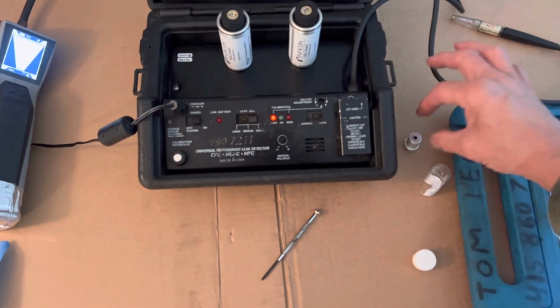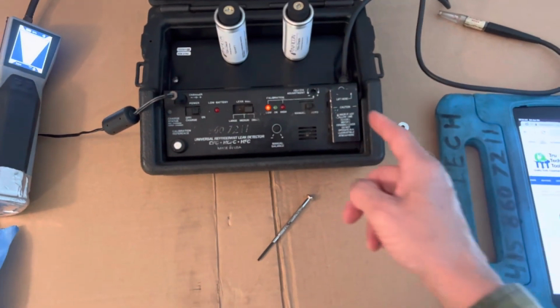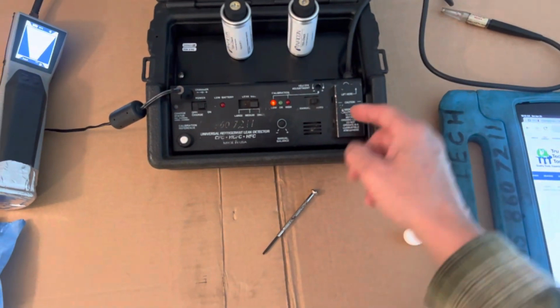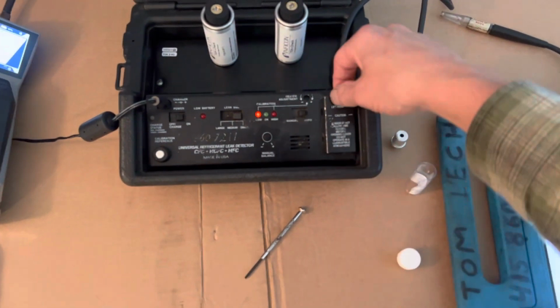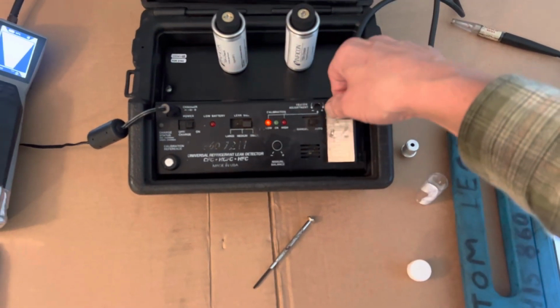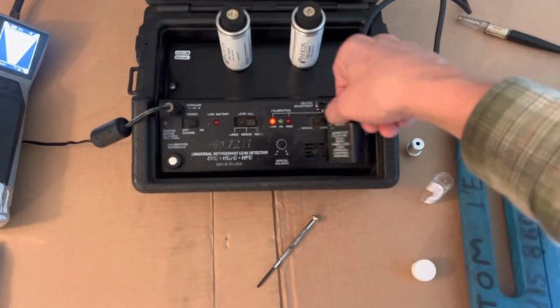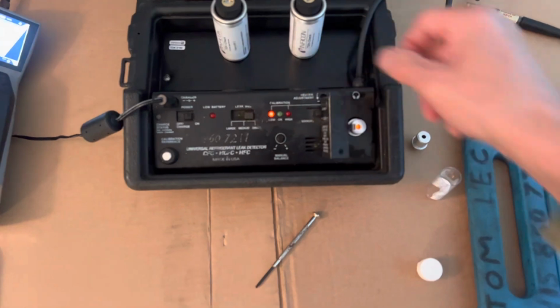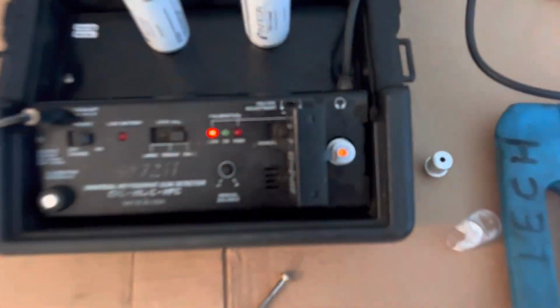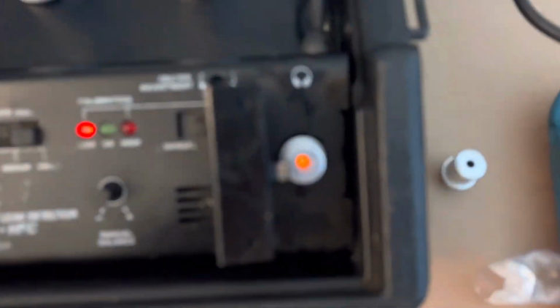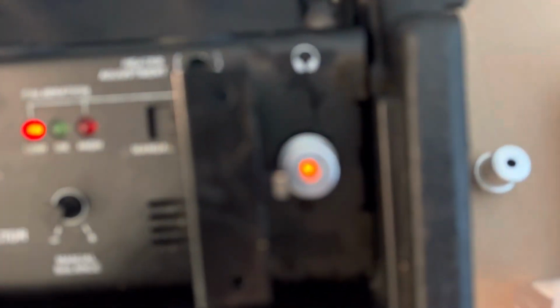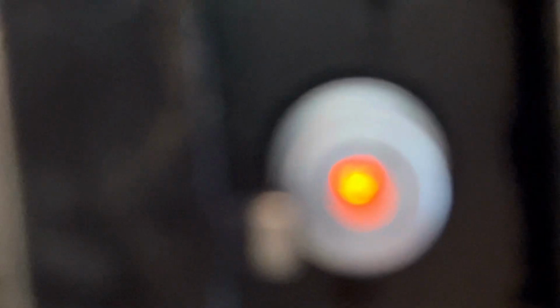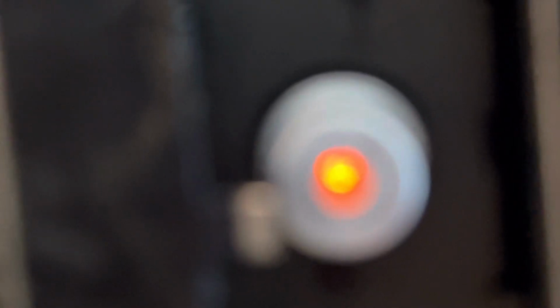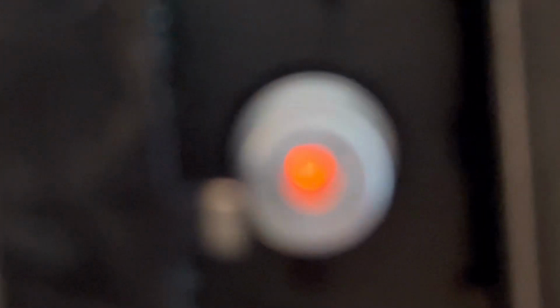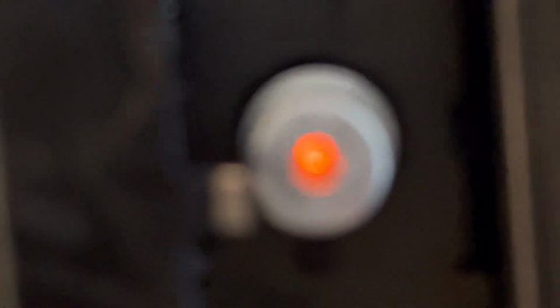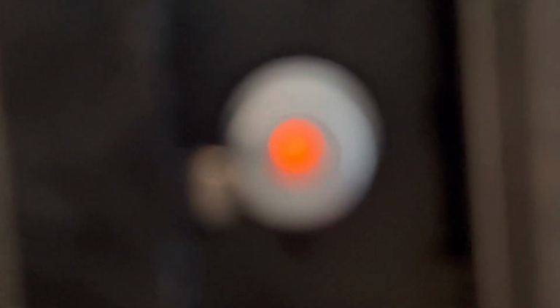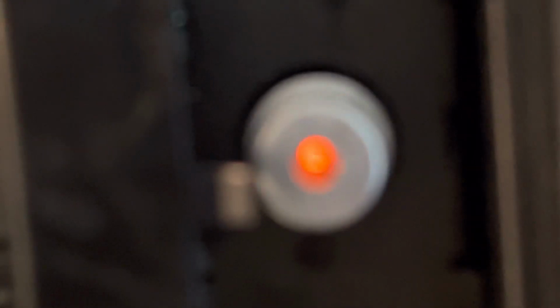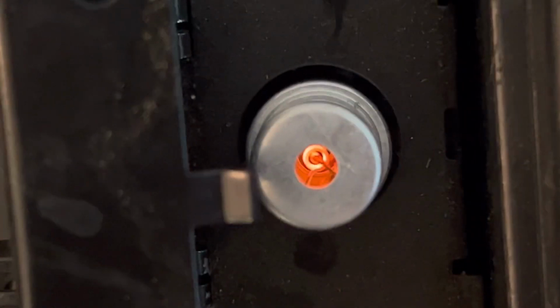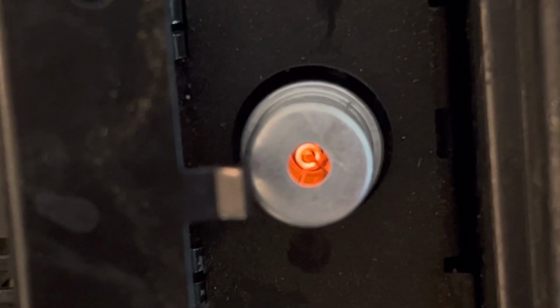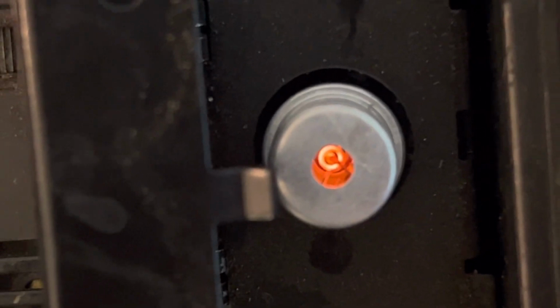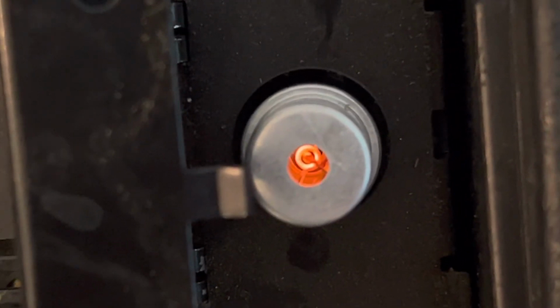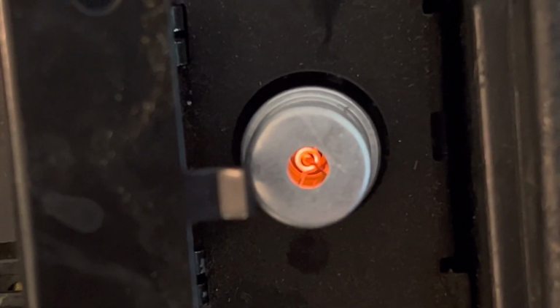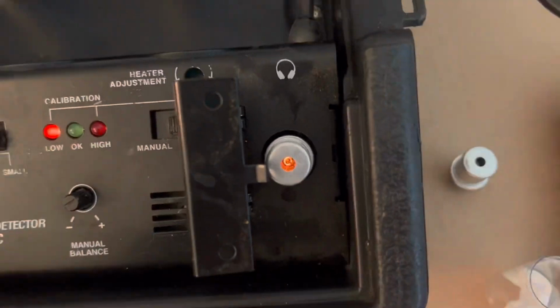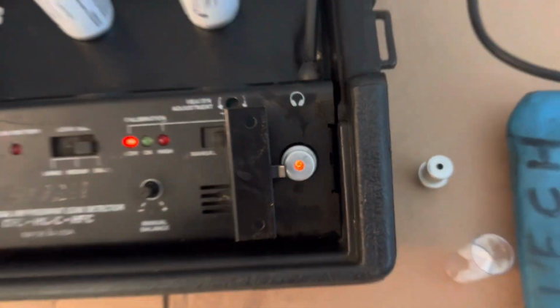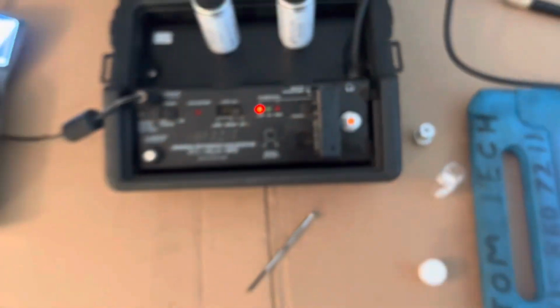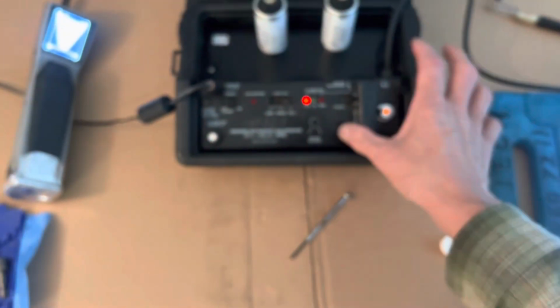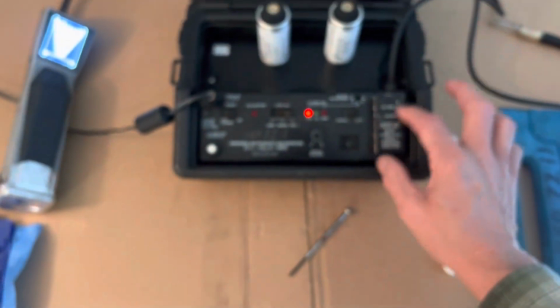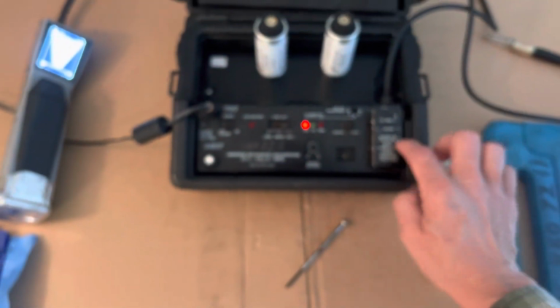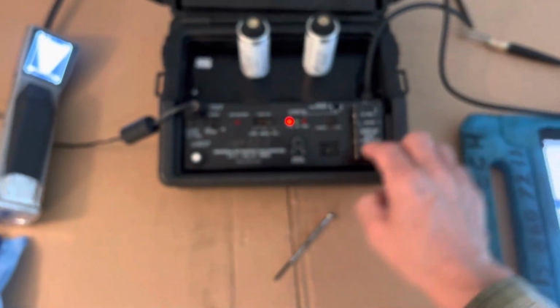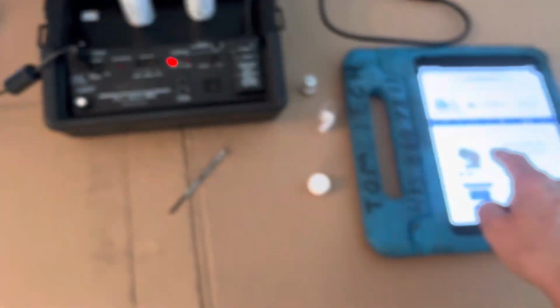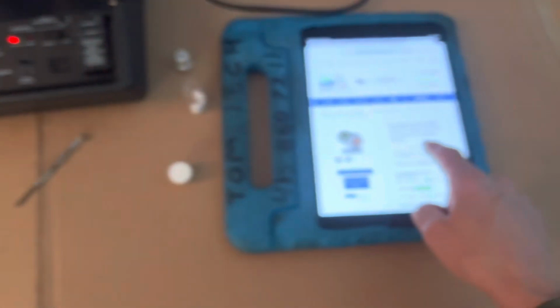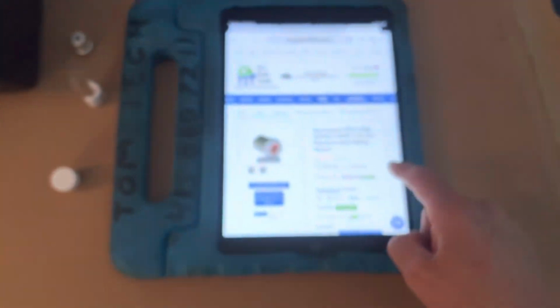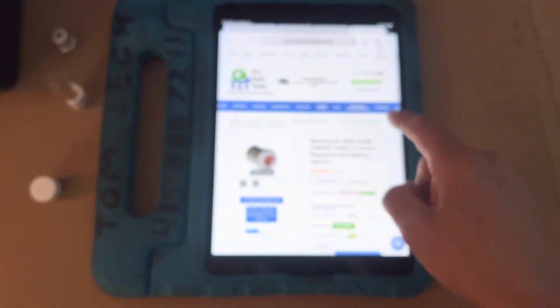I just installed the brand new sensor. As you can see it's nice and hot inside there — this is what it looks like, that little hot element. So that's brand new. I went through the adjustment procedures.